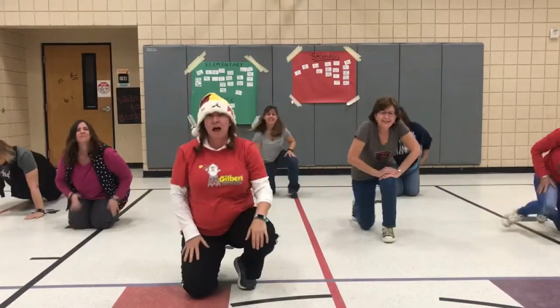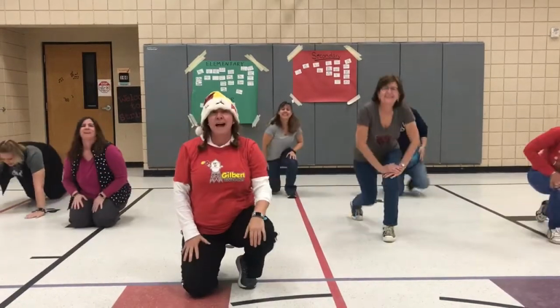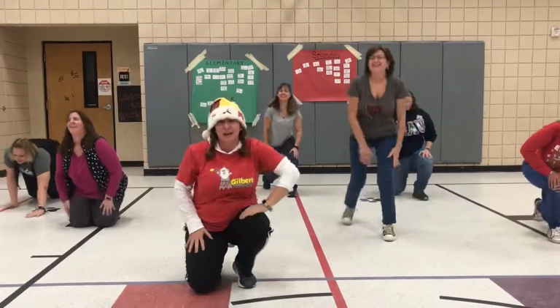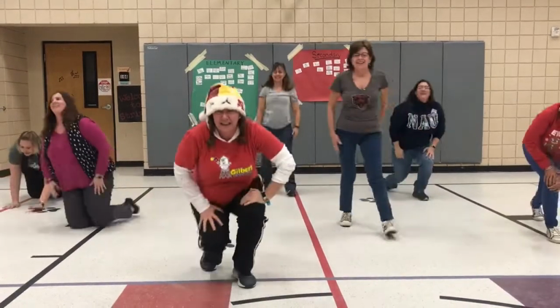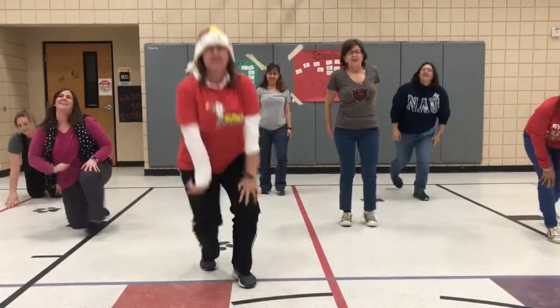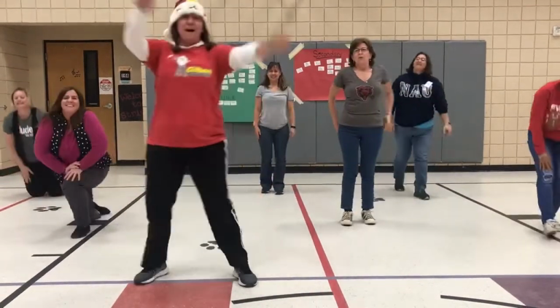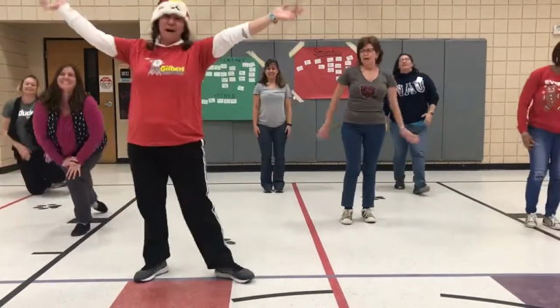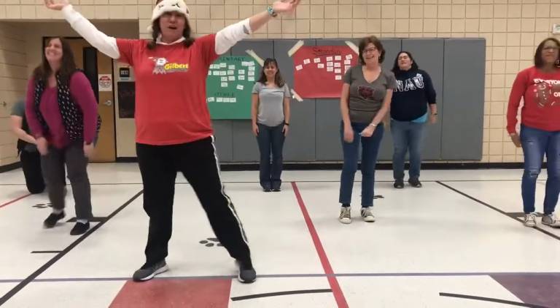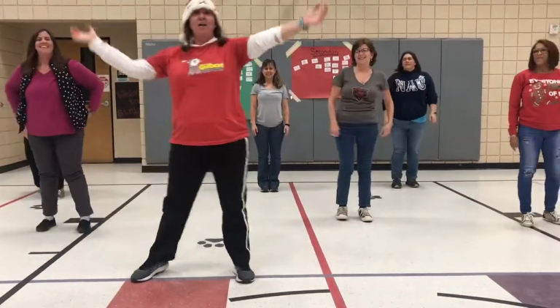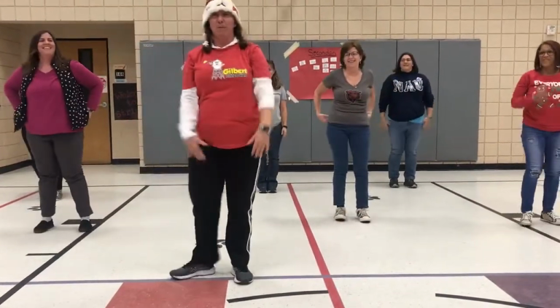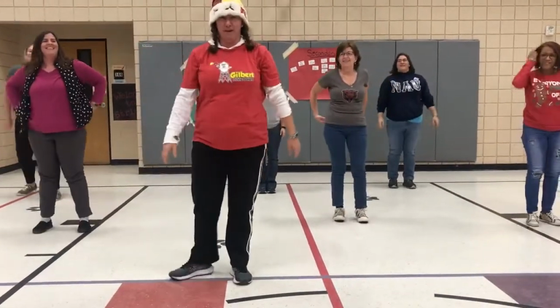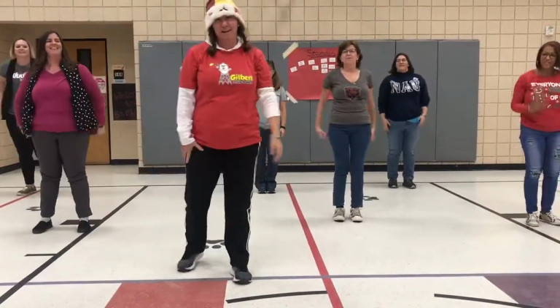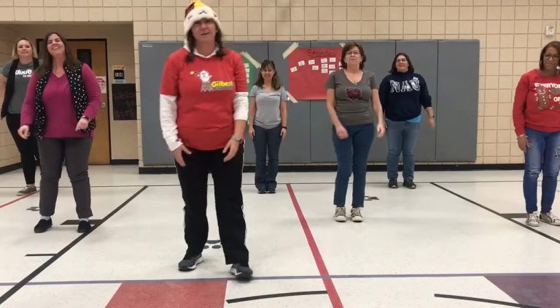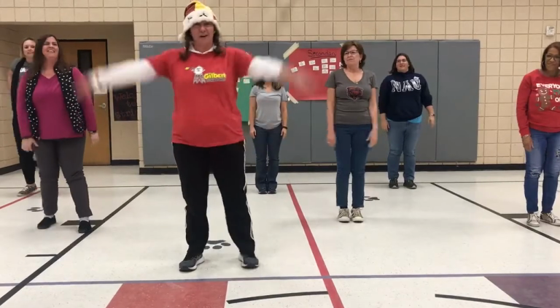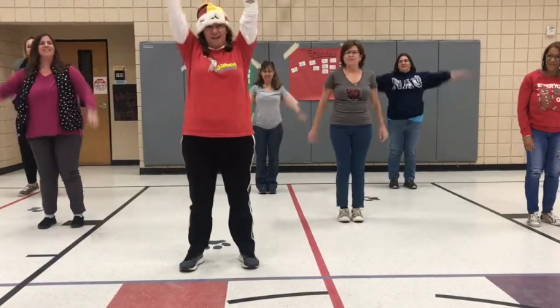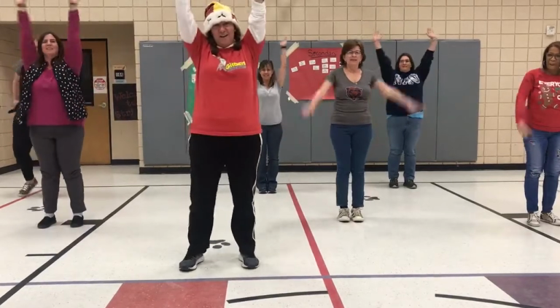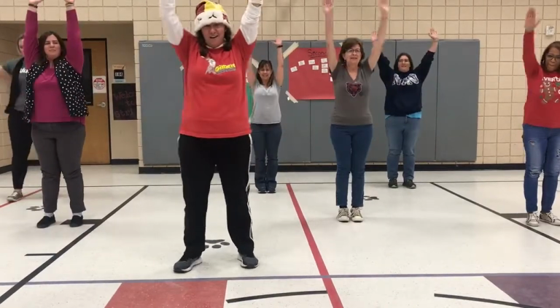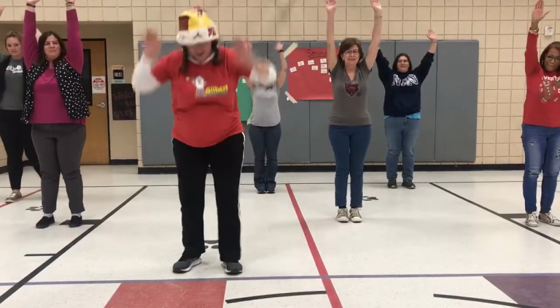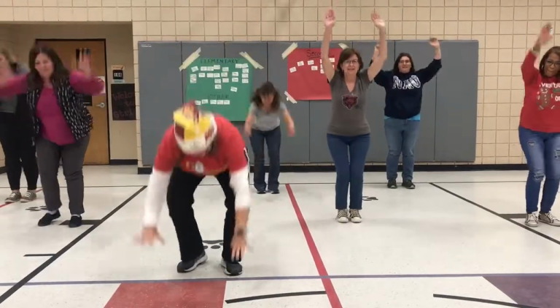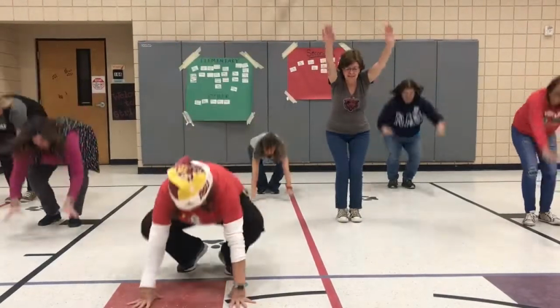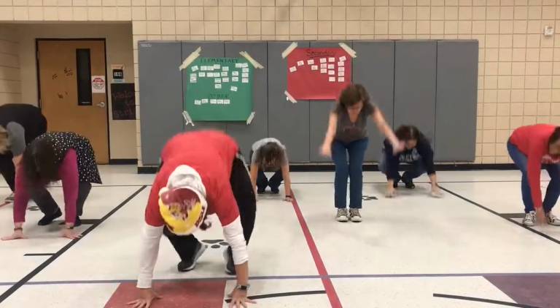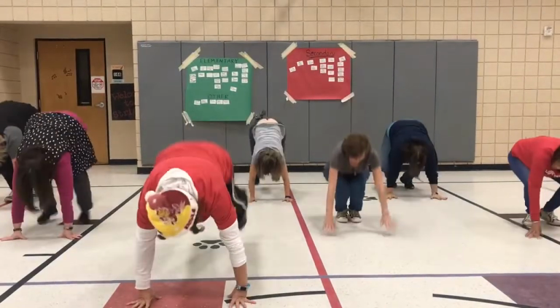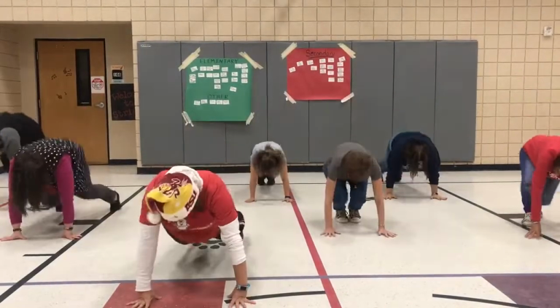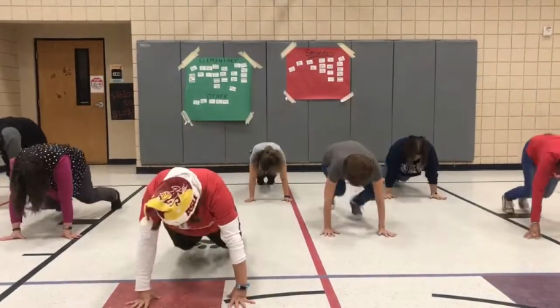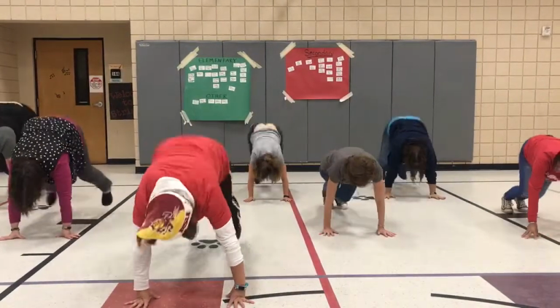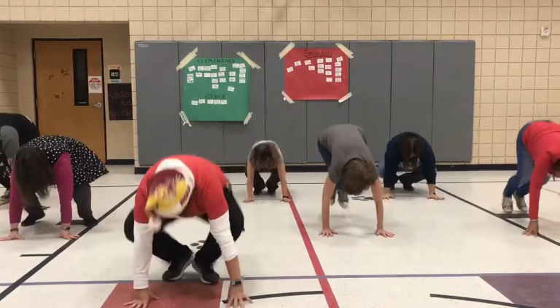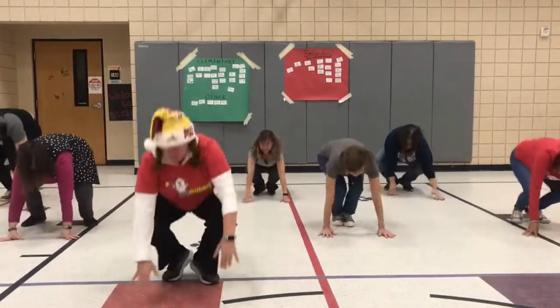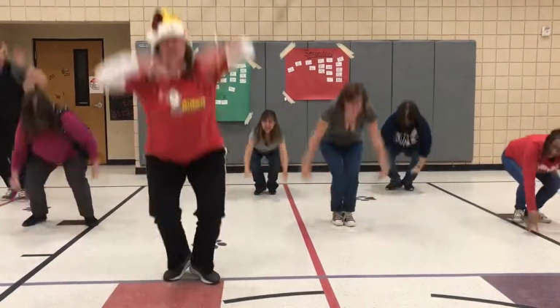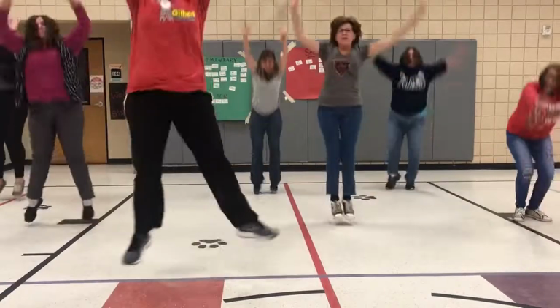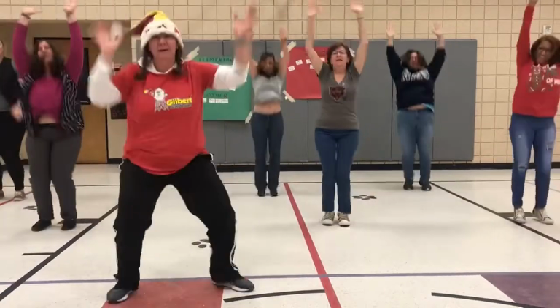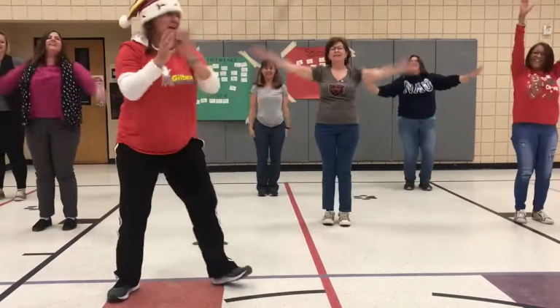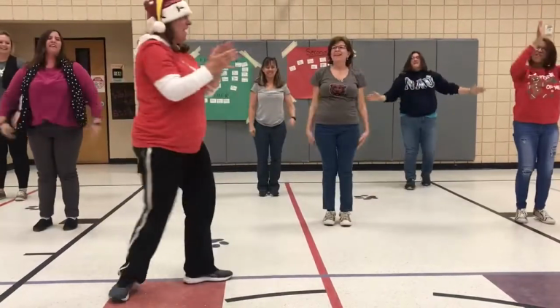And last but not least, my favorite — the burpee. Here we go. Hands in the air. Hands down. Feet back. Feet in. Jump up. Yay!